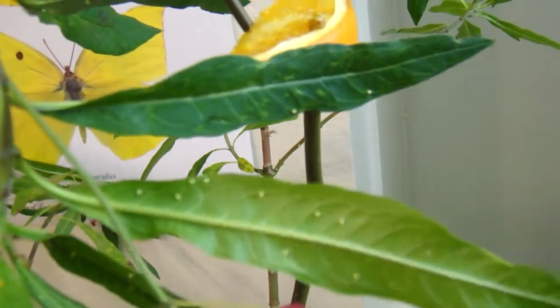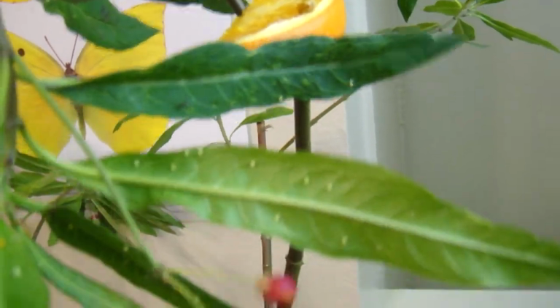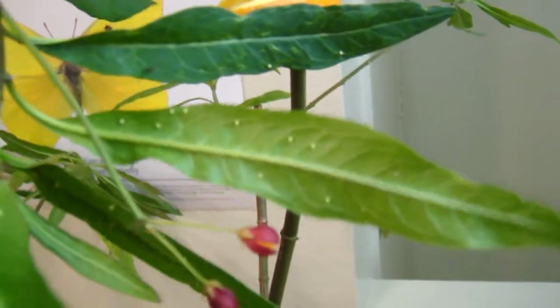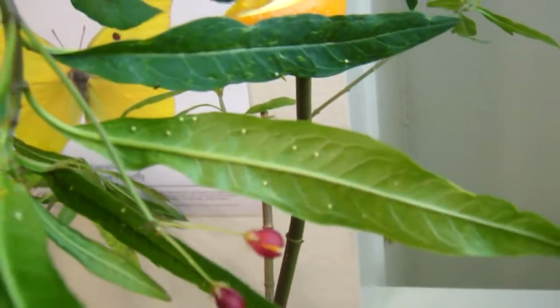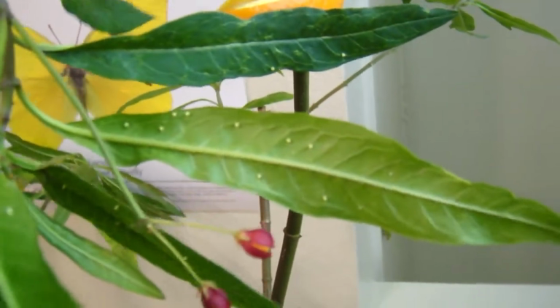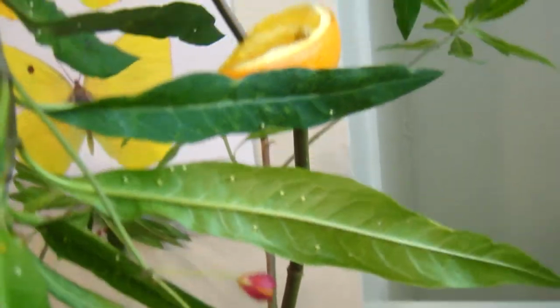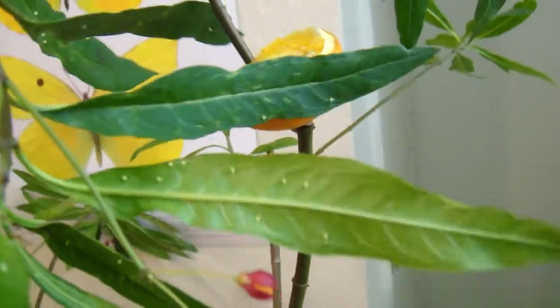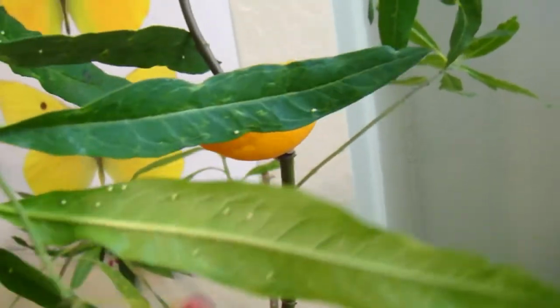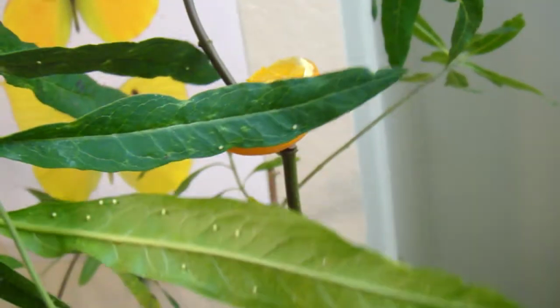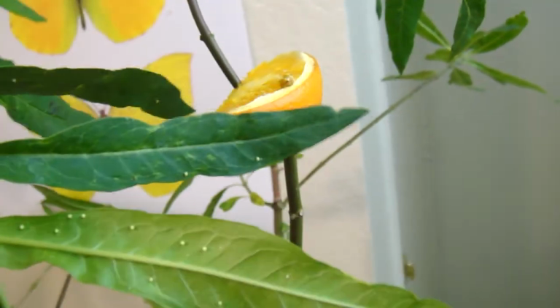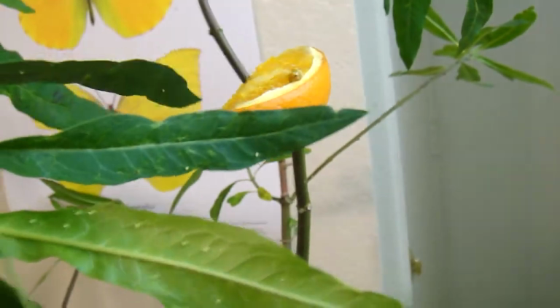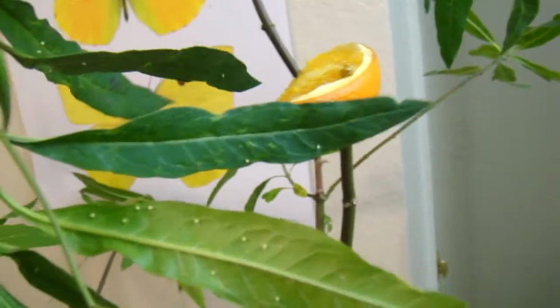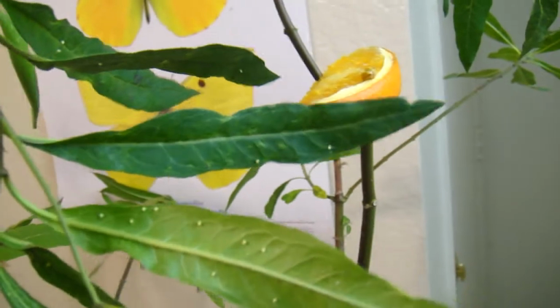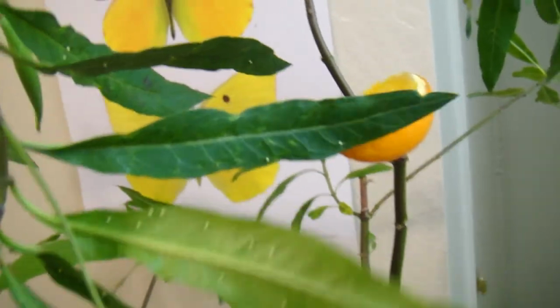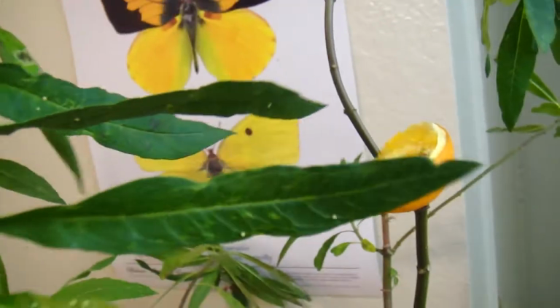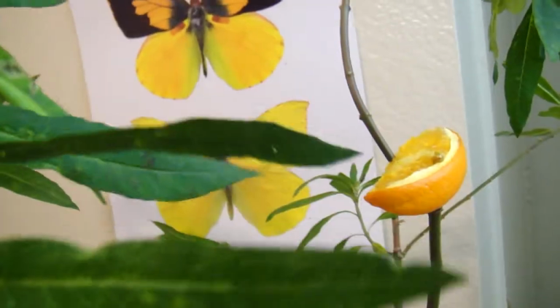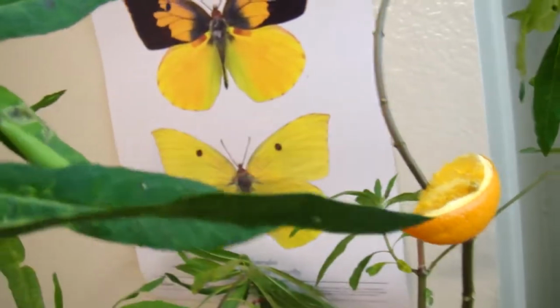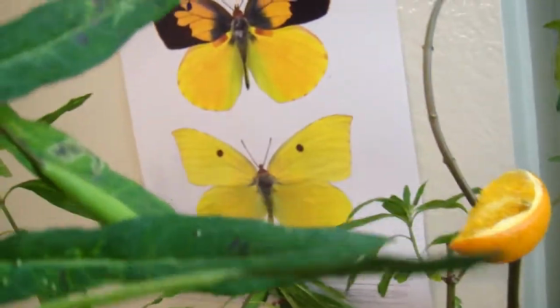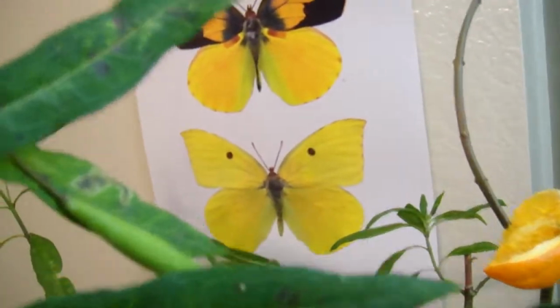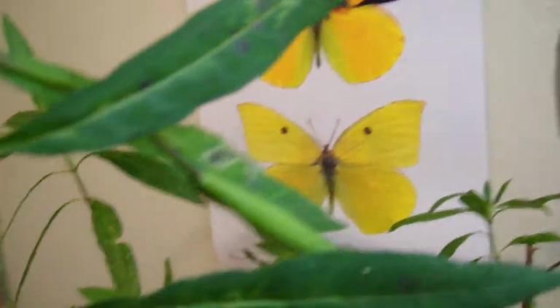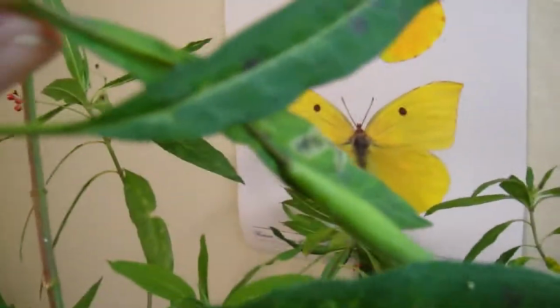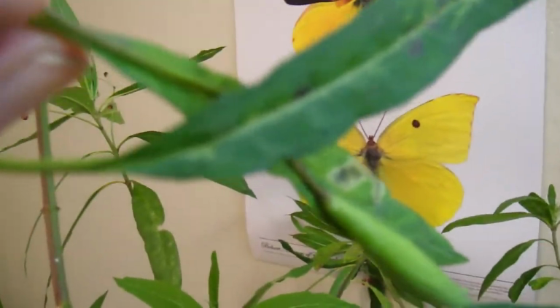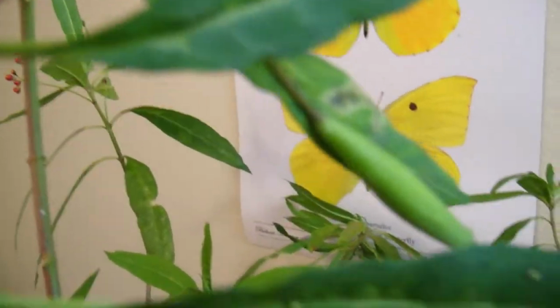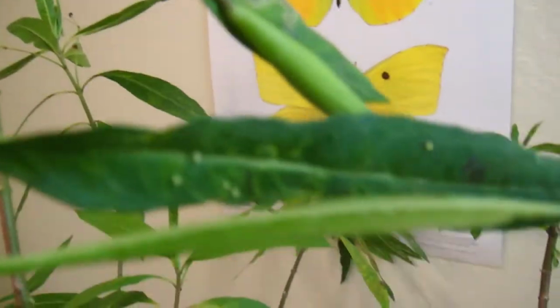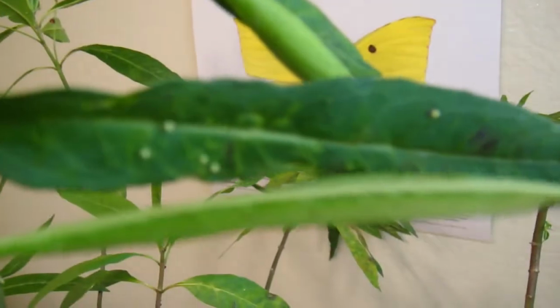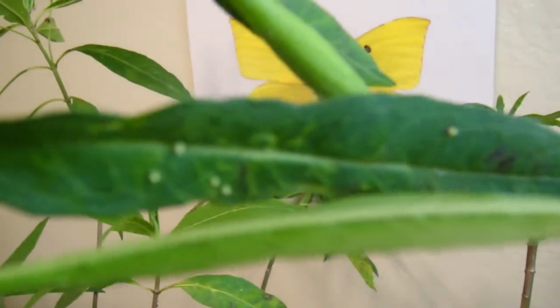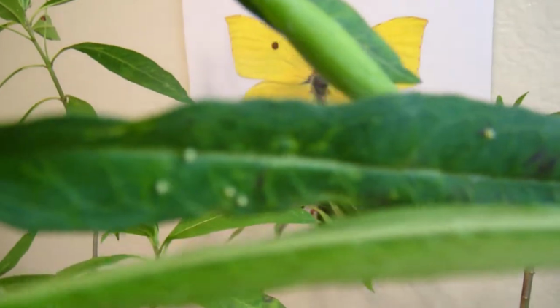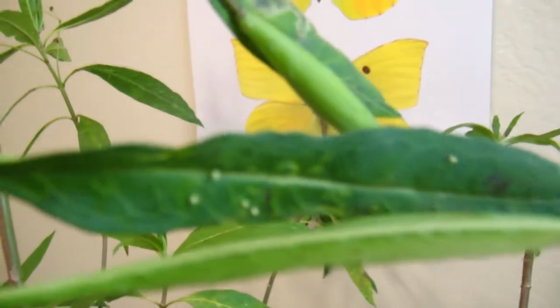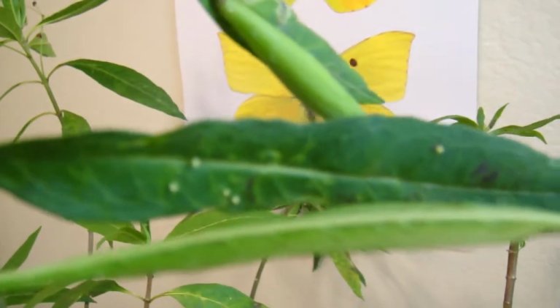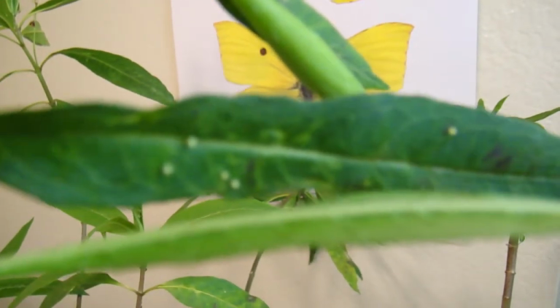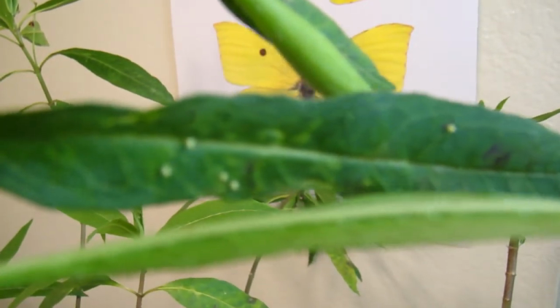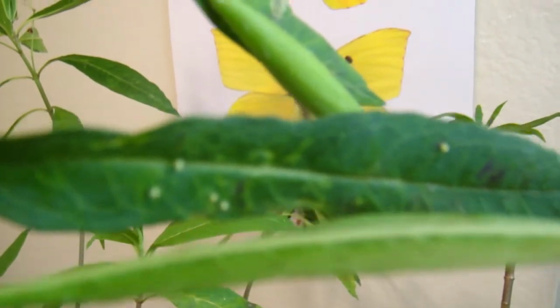That's a lot of eggs there. And this is the branch that was nearest the light, the infrared light. So they like to do that. Here's some more here. Can't get in focus too much.